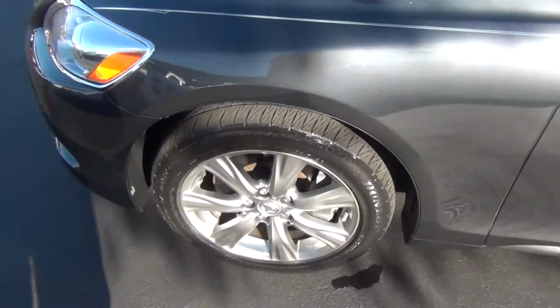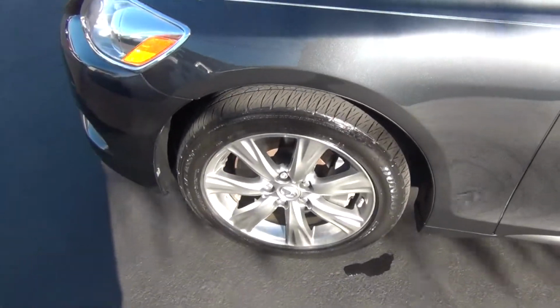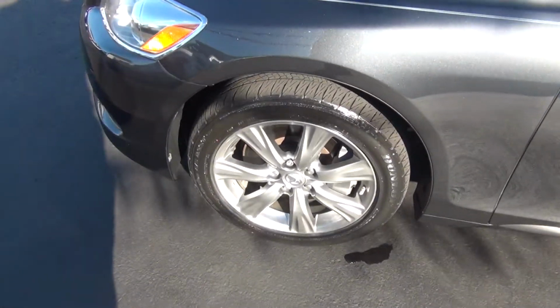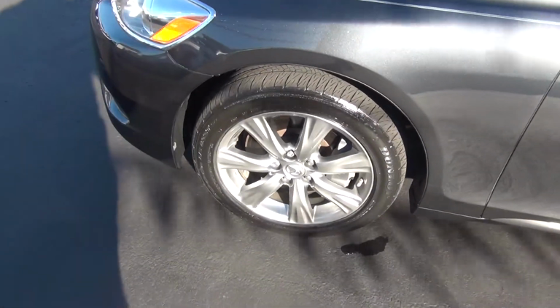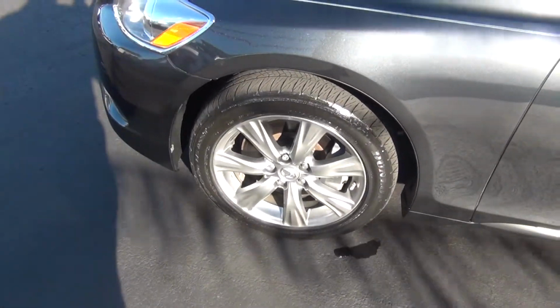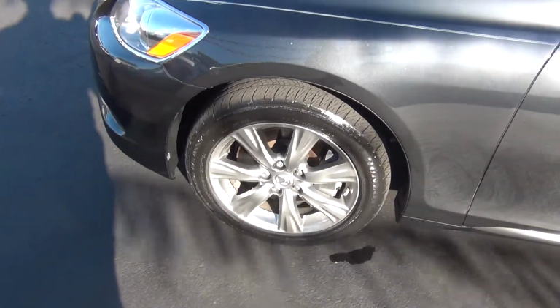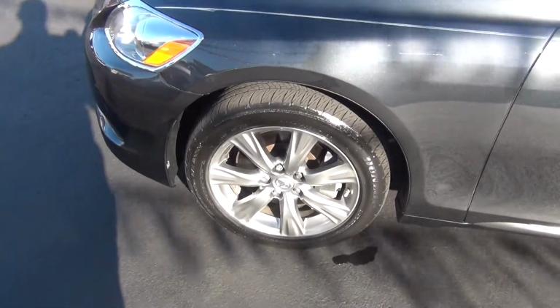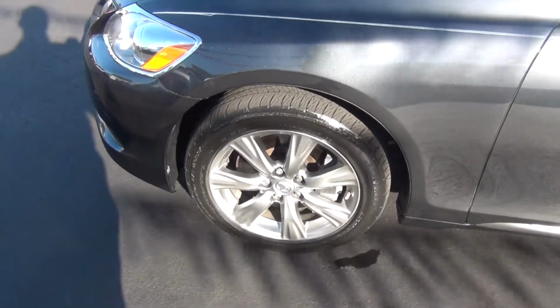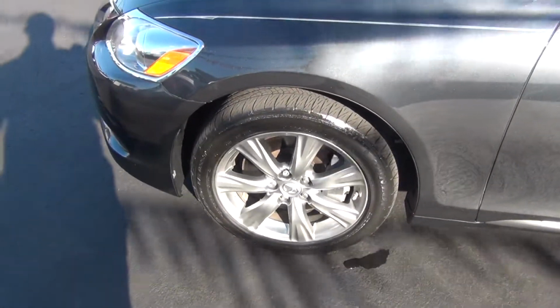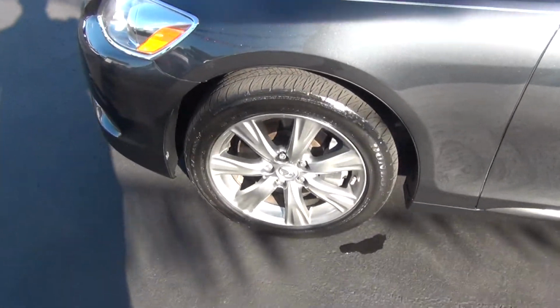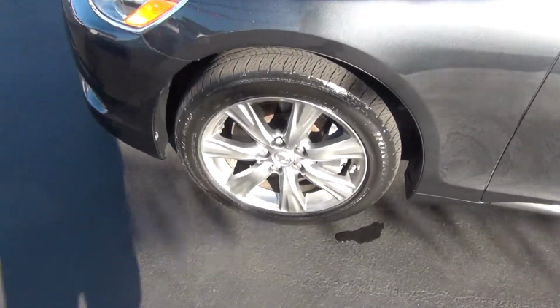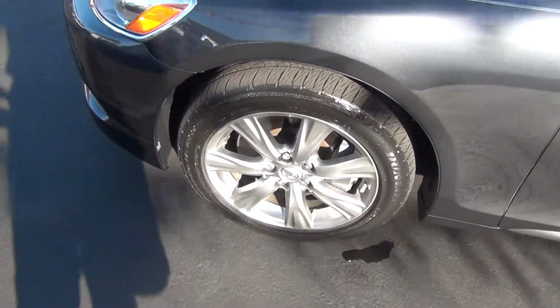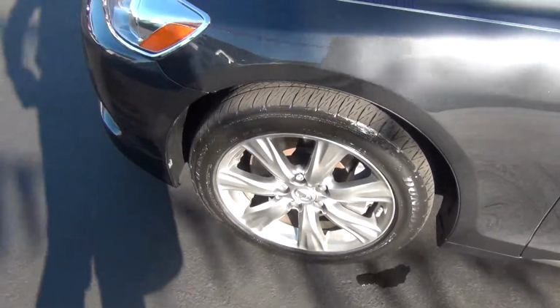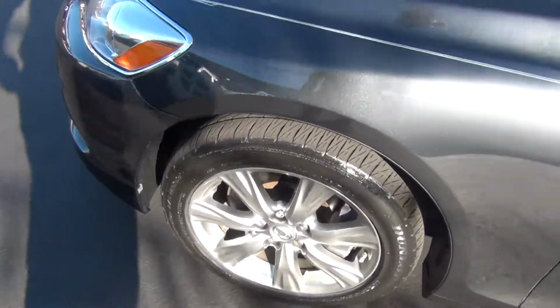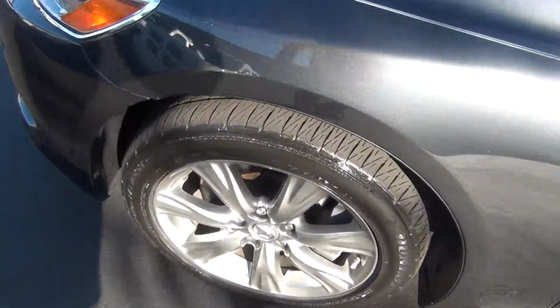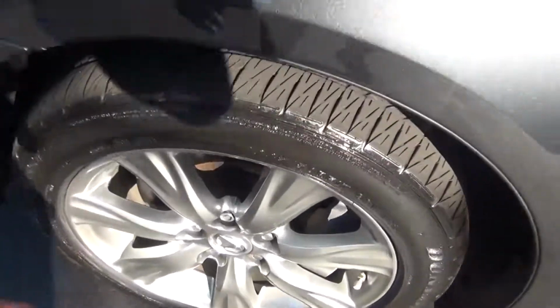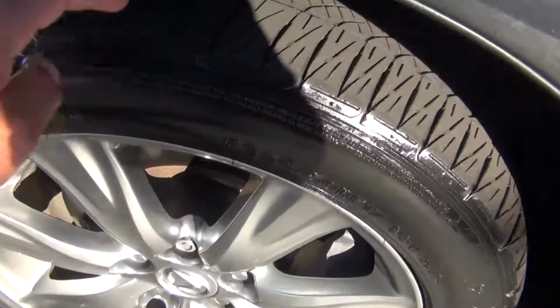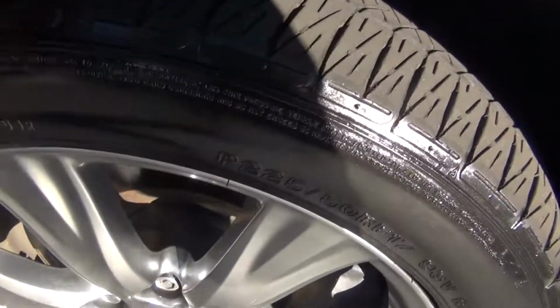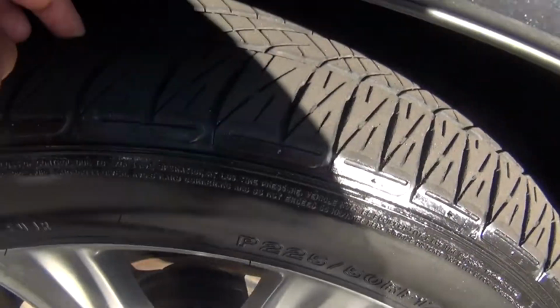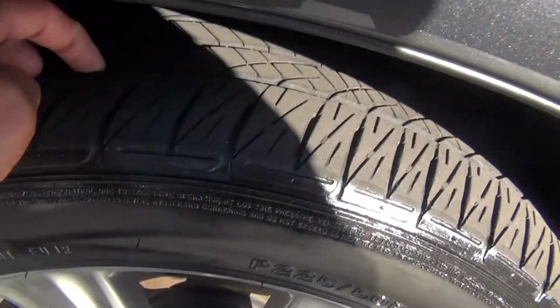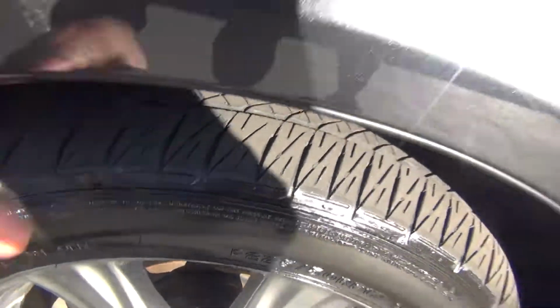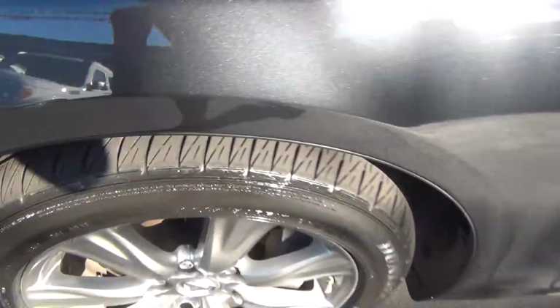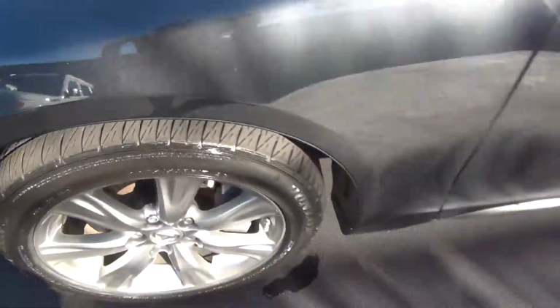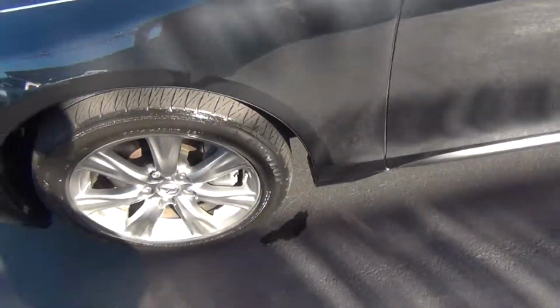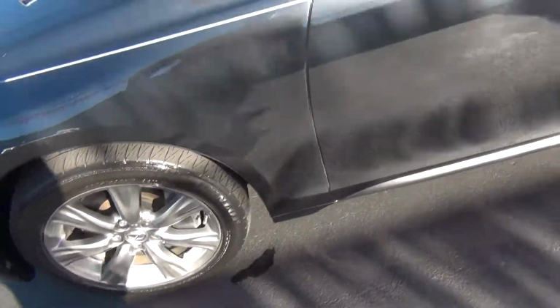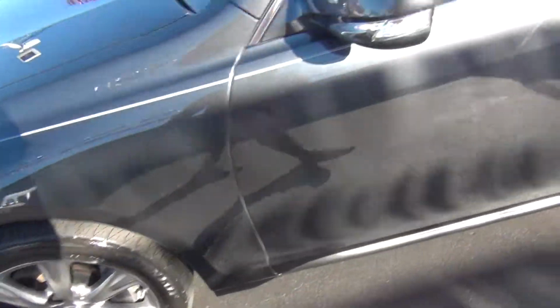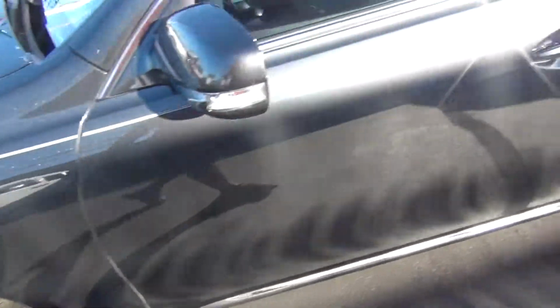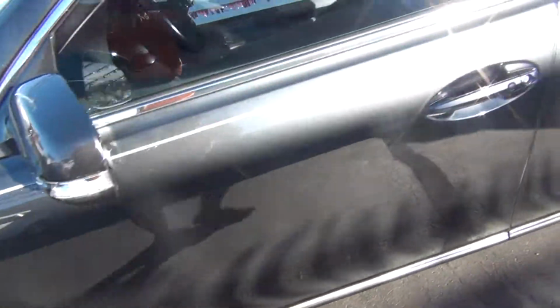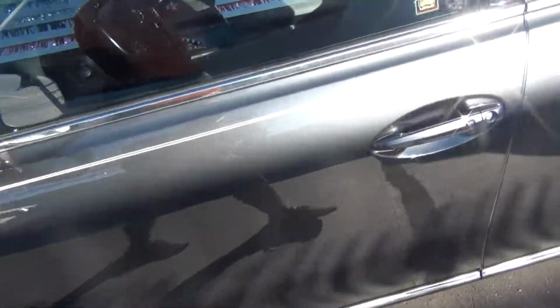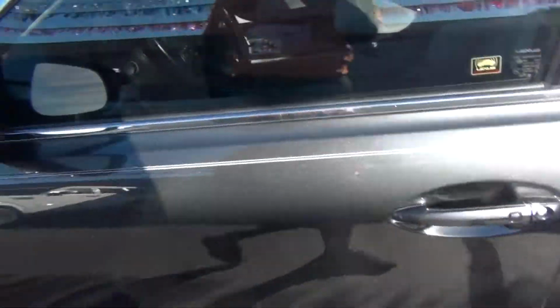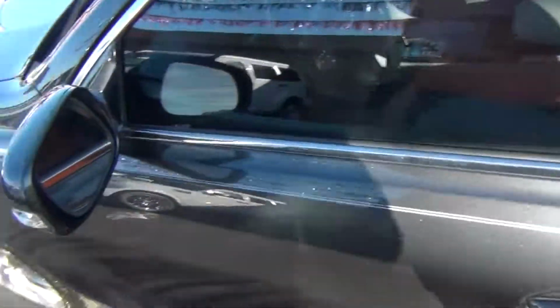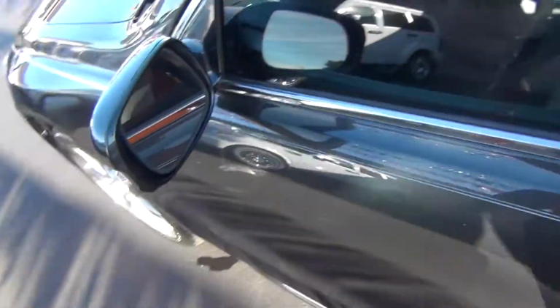Wheels are in excellent shape — no curbing on the rims, no road rash. You're knee-deep in tread there, like brand new tires. You've got tons of tread life left.